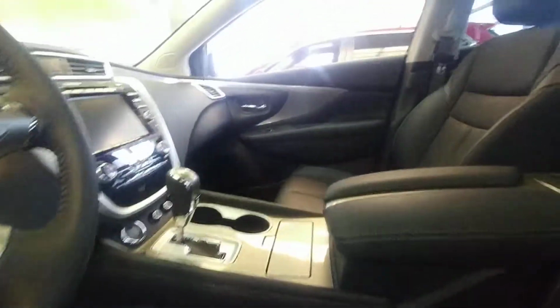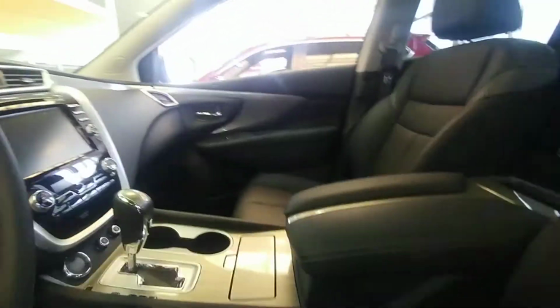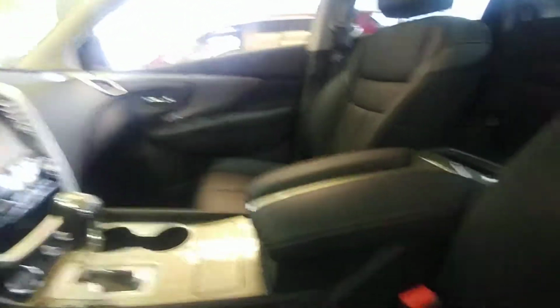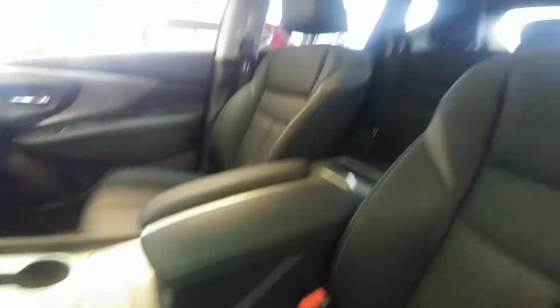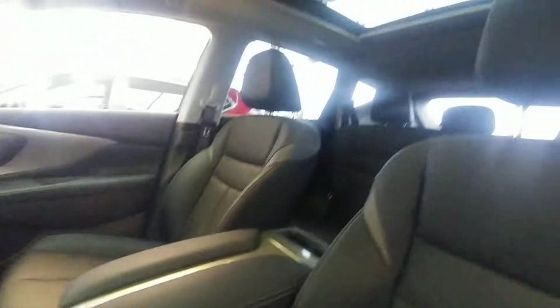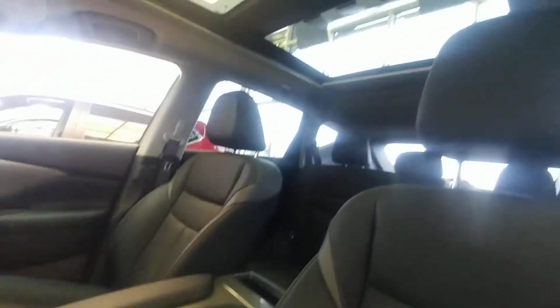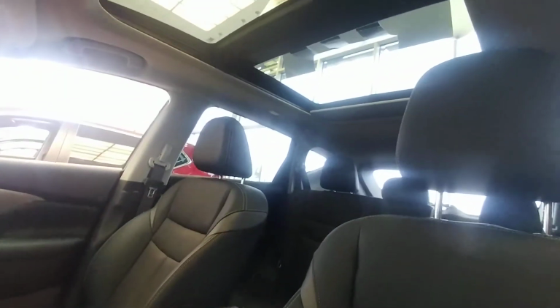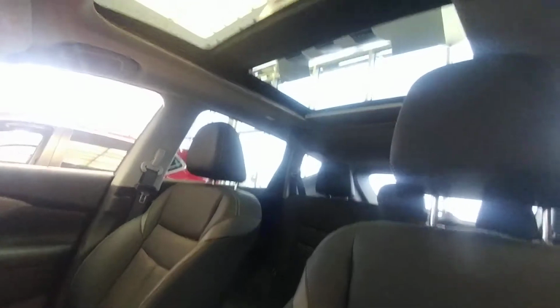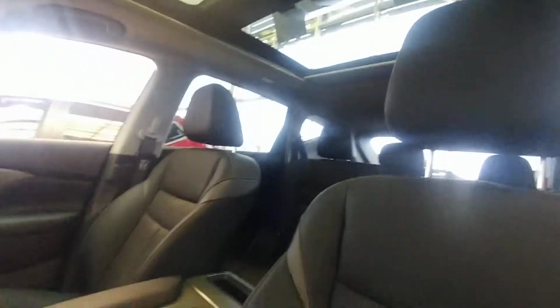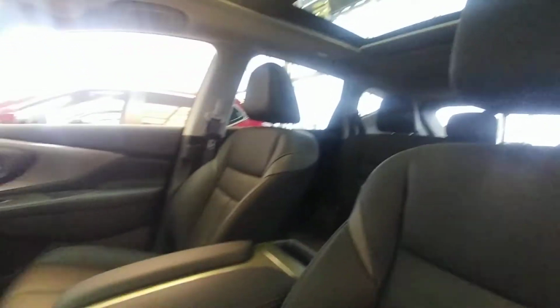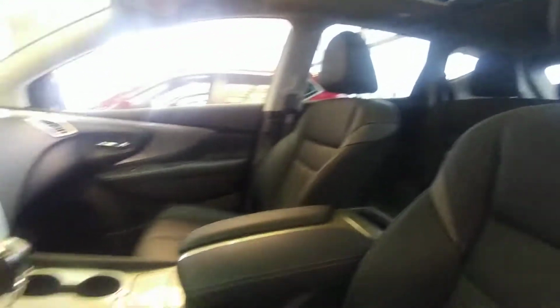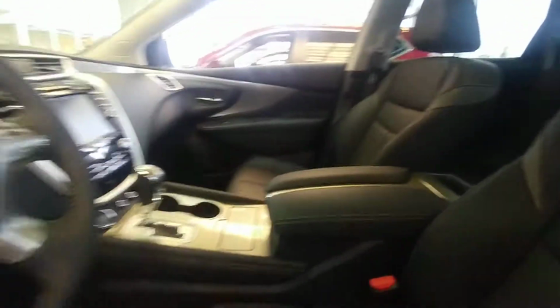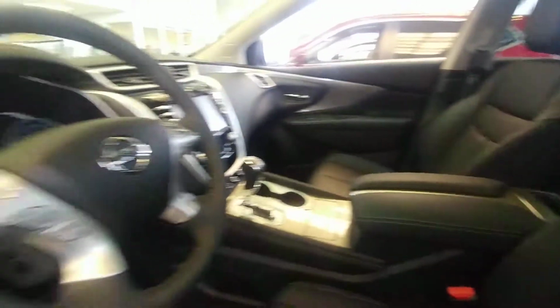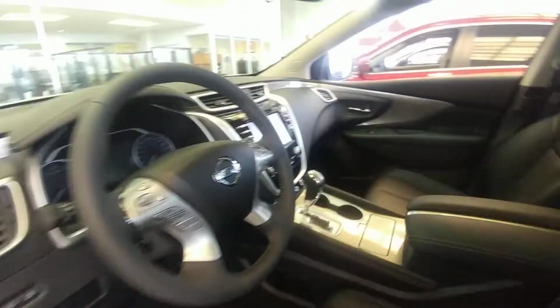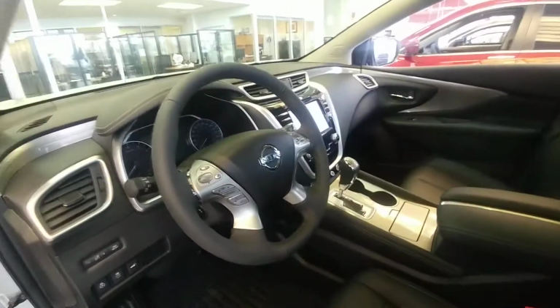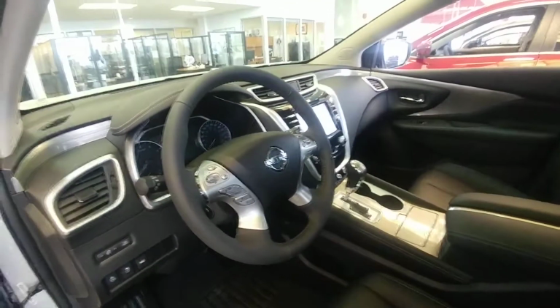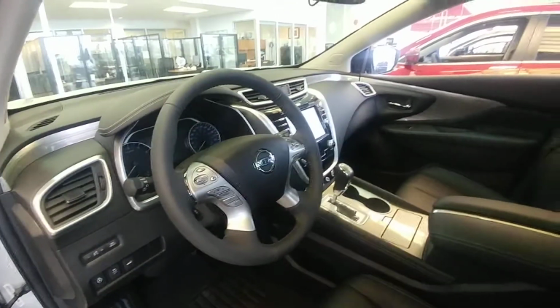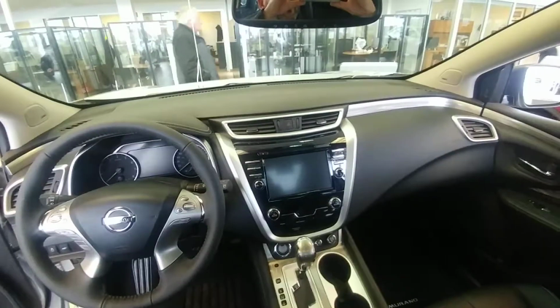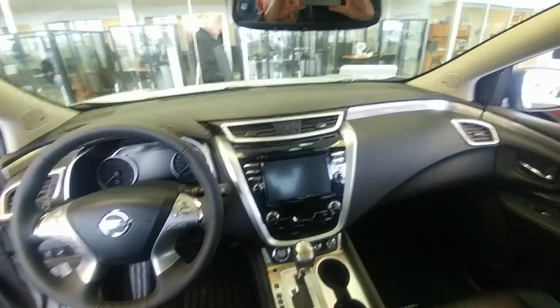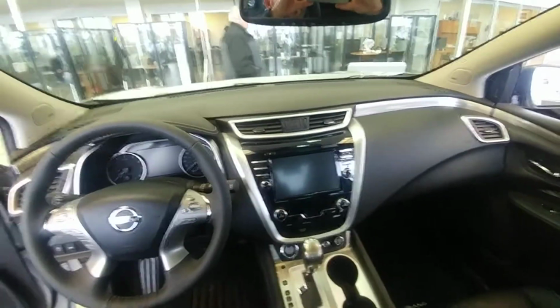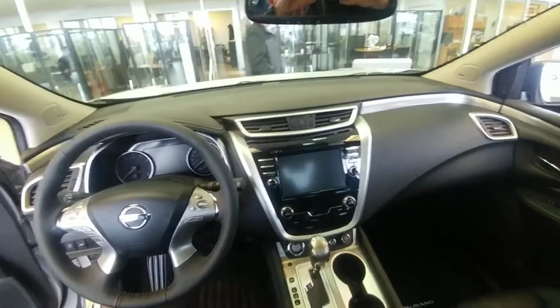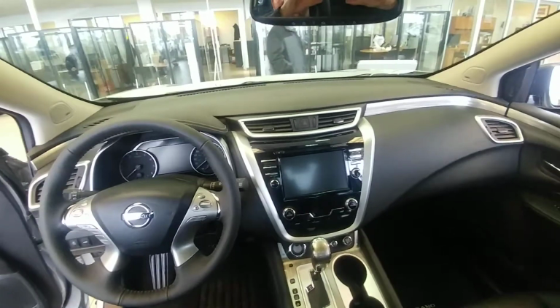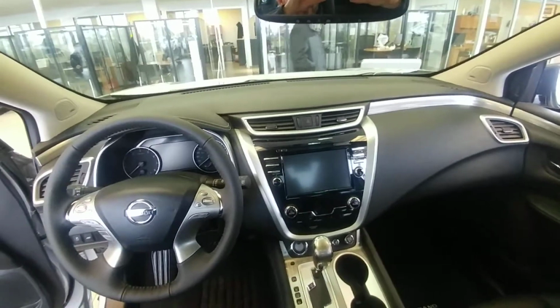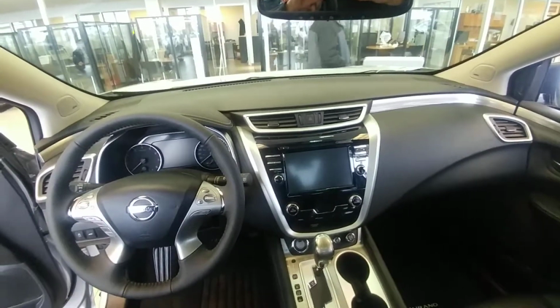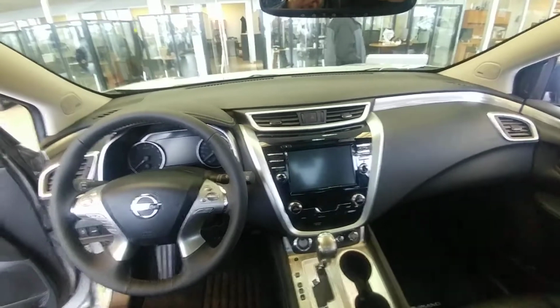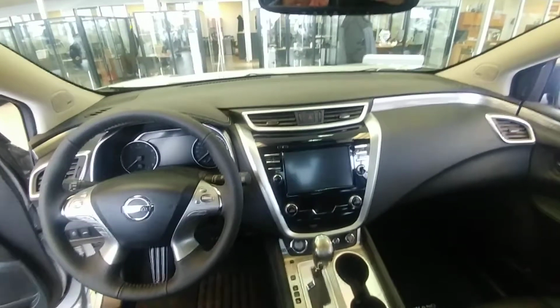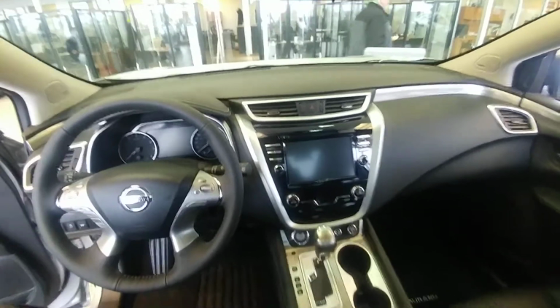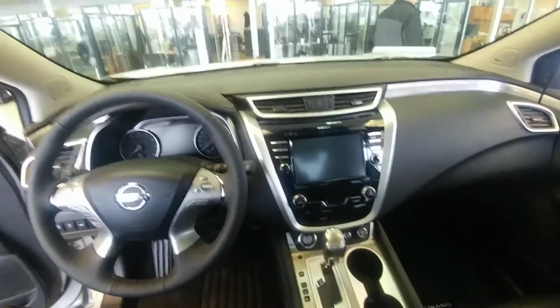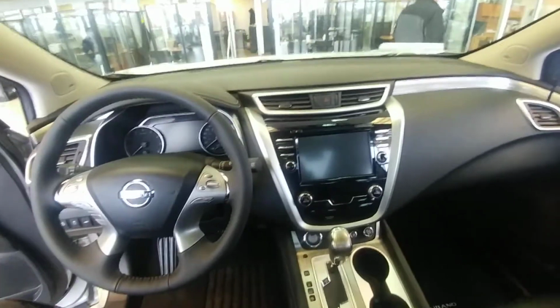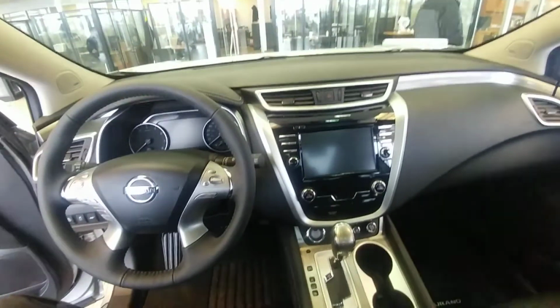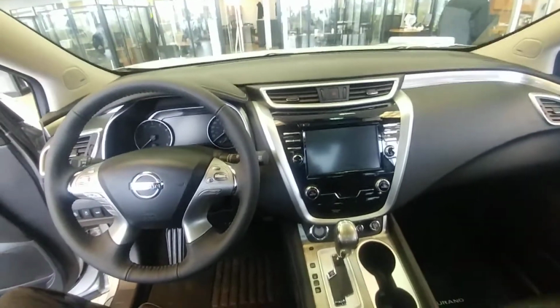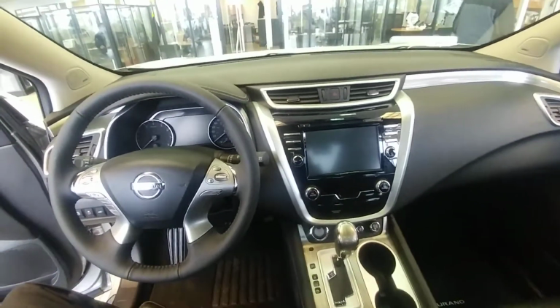We've got the full leather, panoramic moonroof, heated seats, and you'll have the full navigation, Sirius XM, AM/FM CD player, and dual climate control.